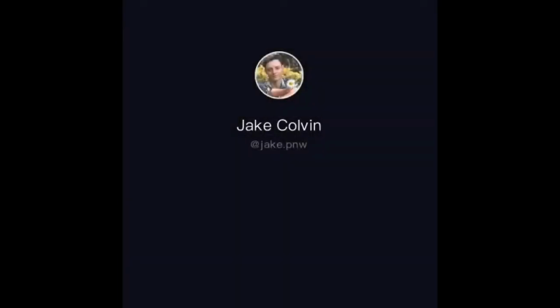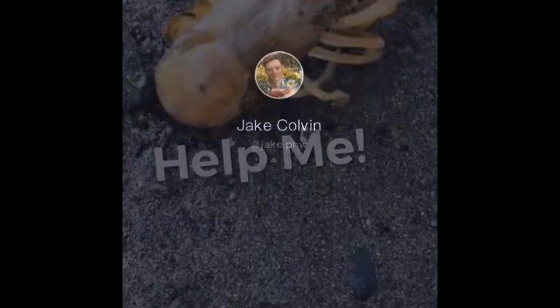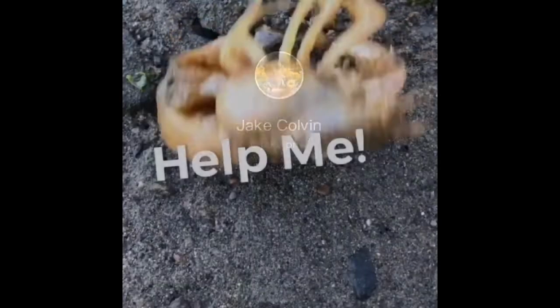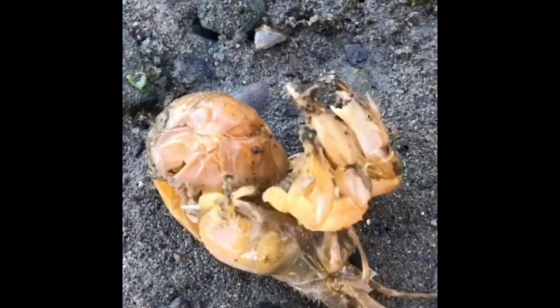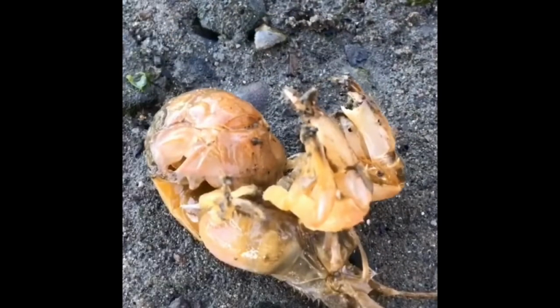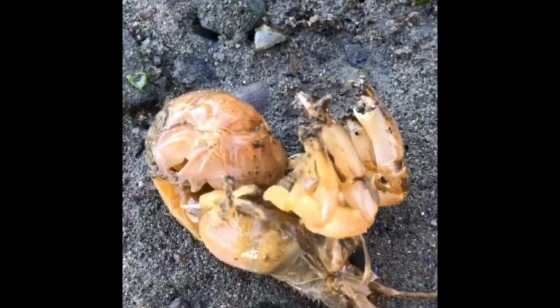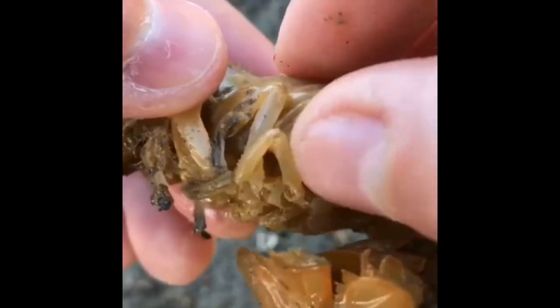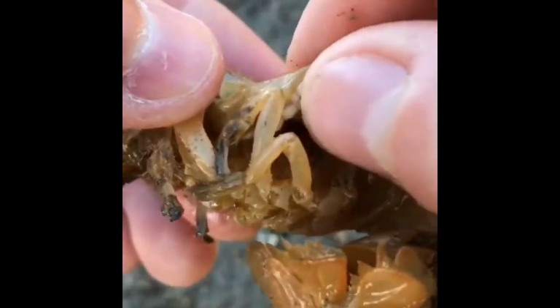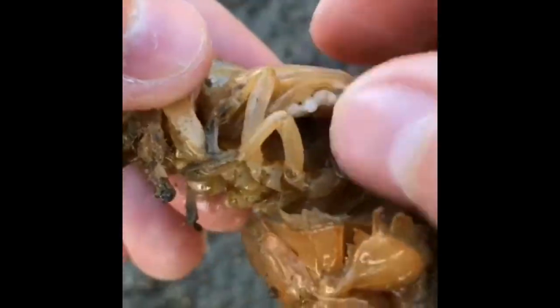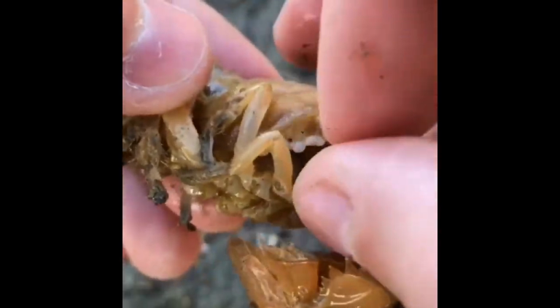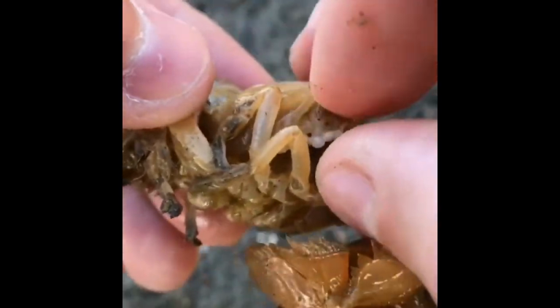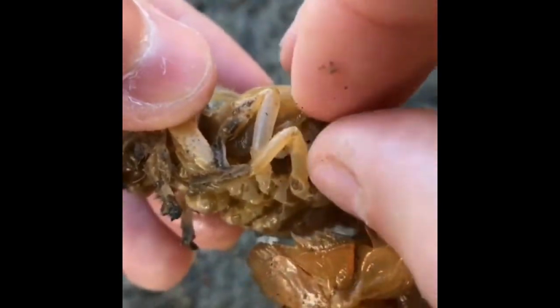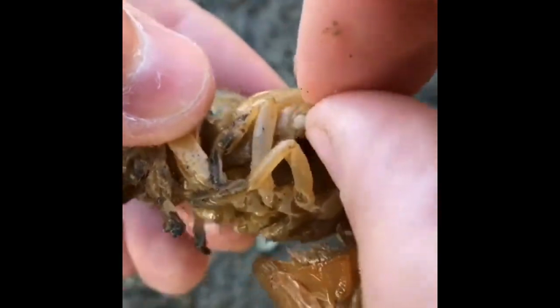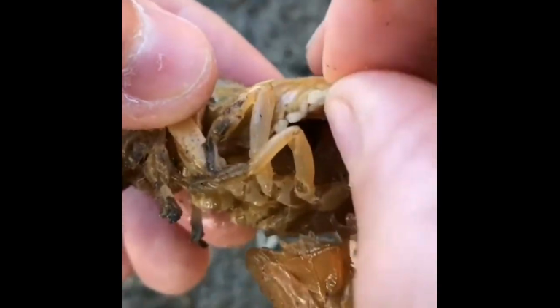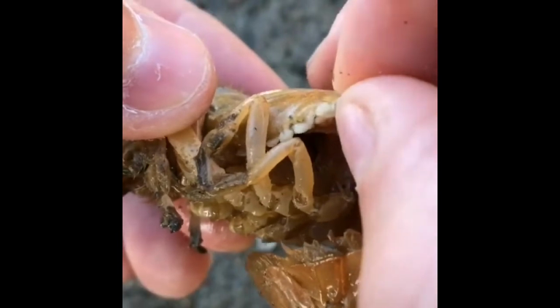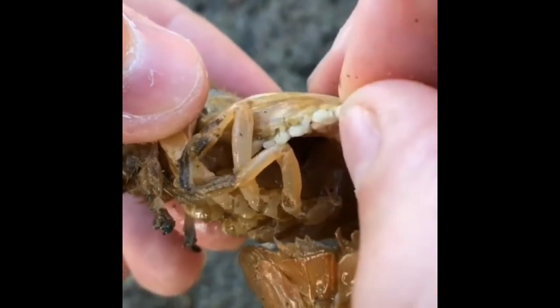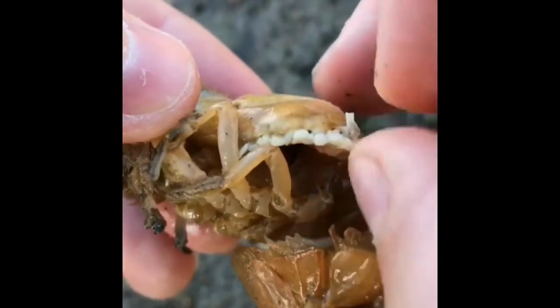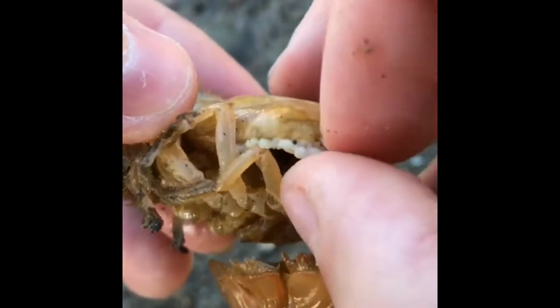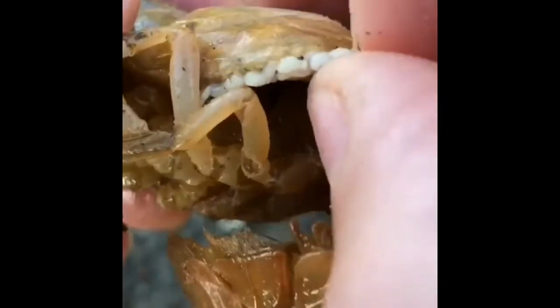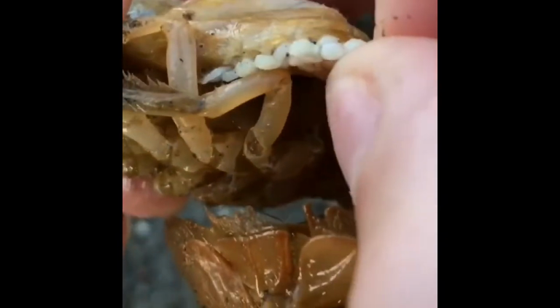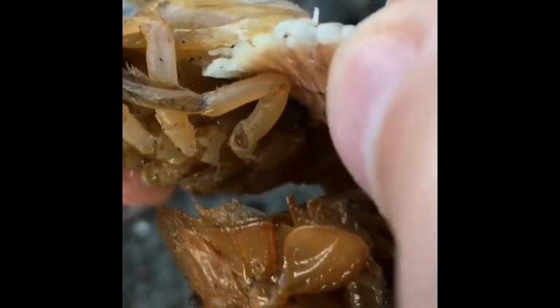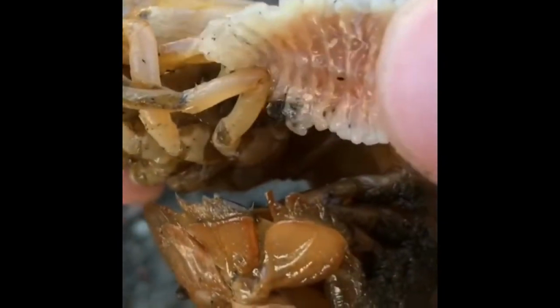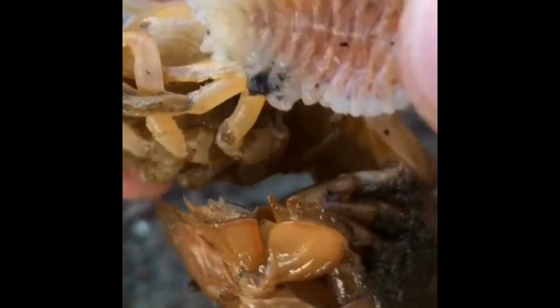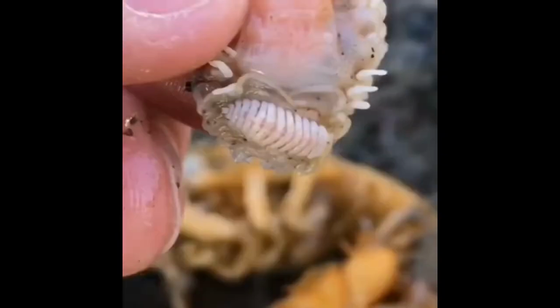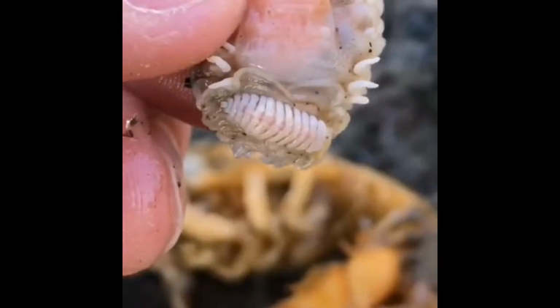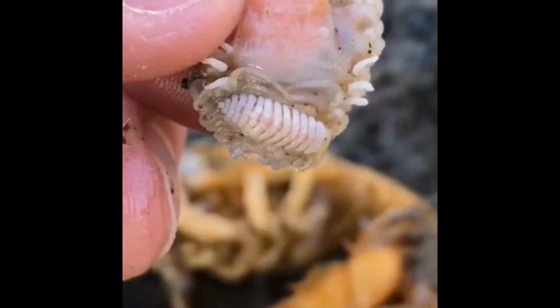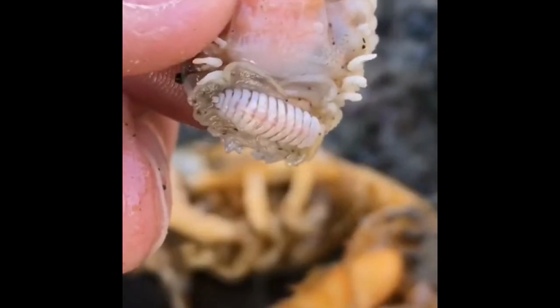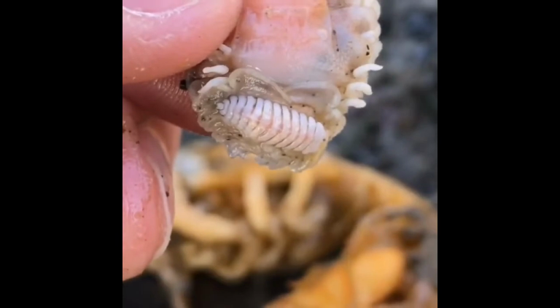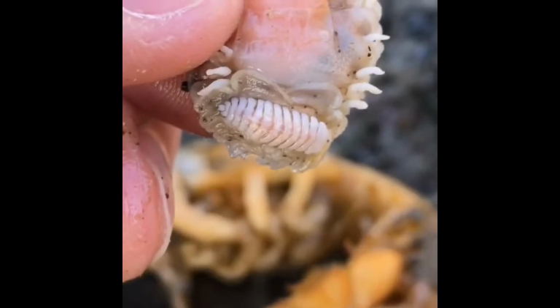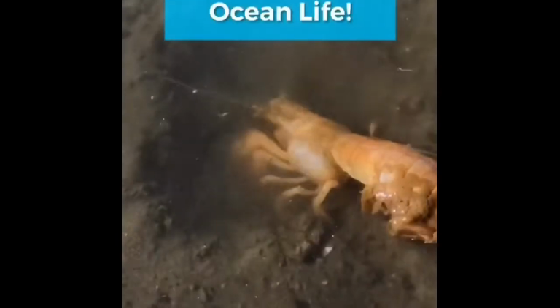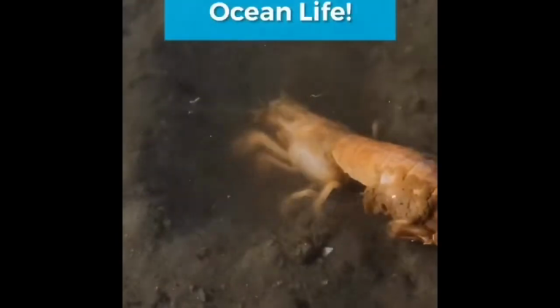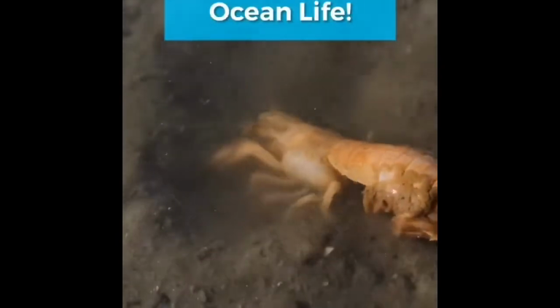Three reasons for shrimp parasite removal videos. One: it's always satisfying to help an animal in need. Two: to raise awareness of invasive species issues. And three: we're building a community of people who care about the ocean. So if that's you, then hit that follow button.